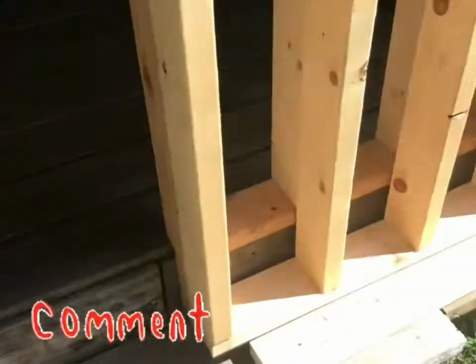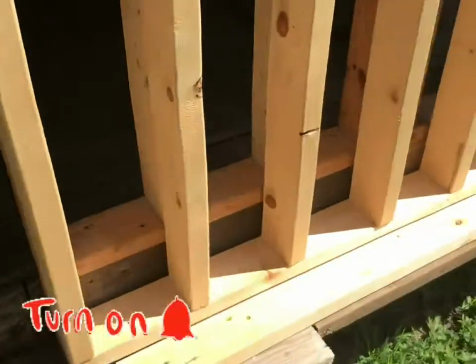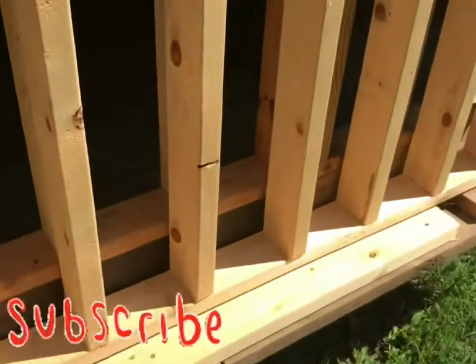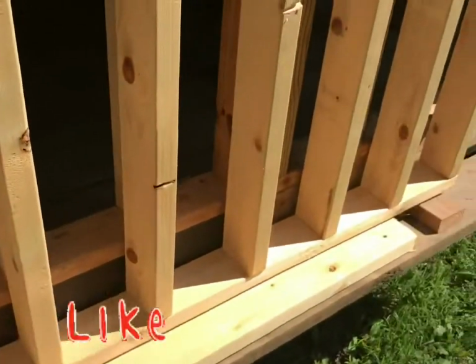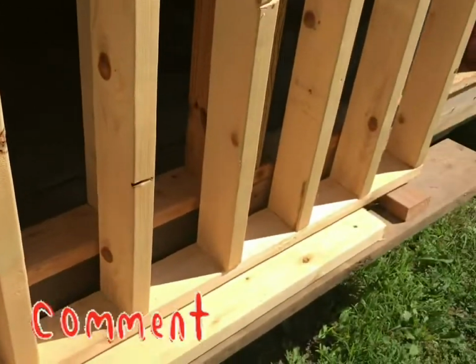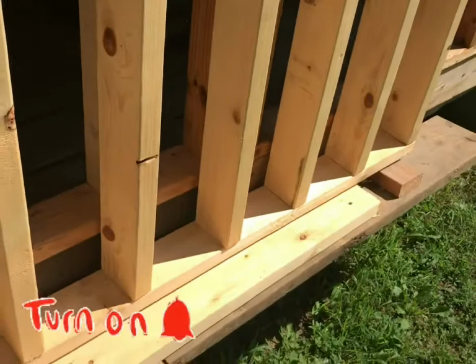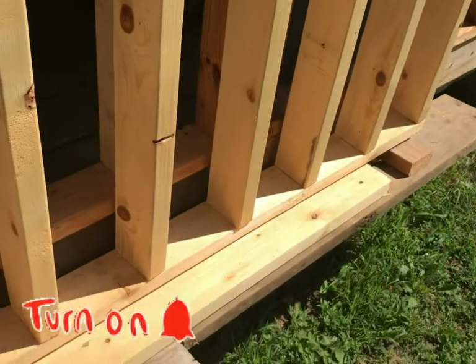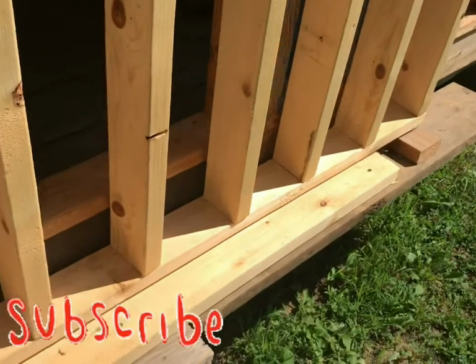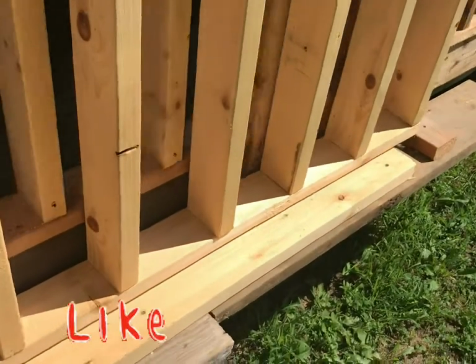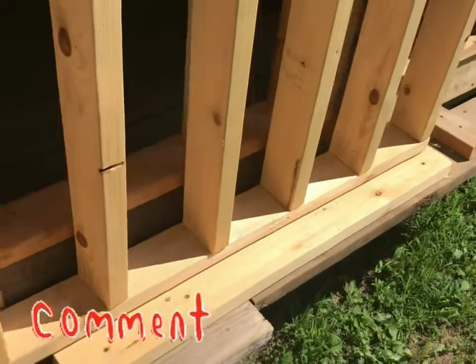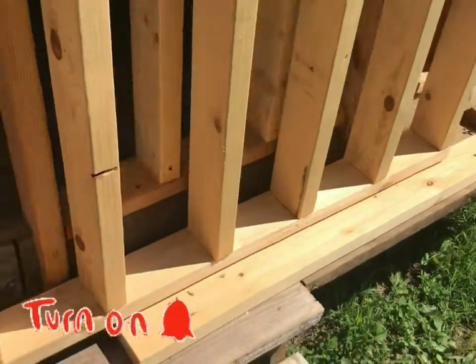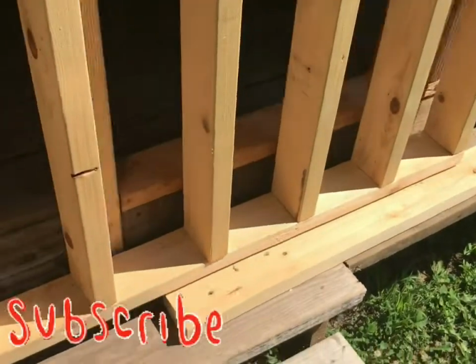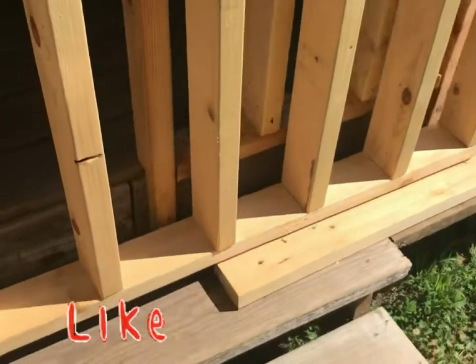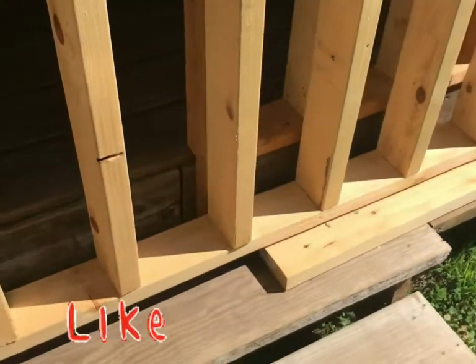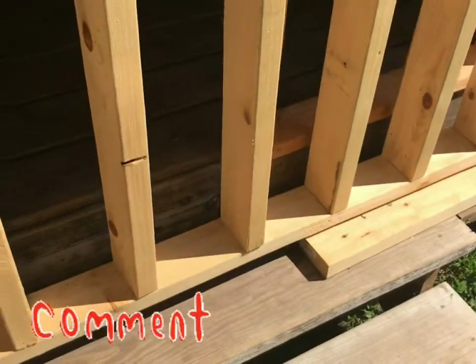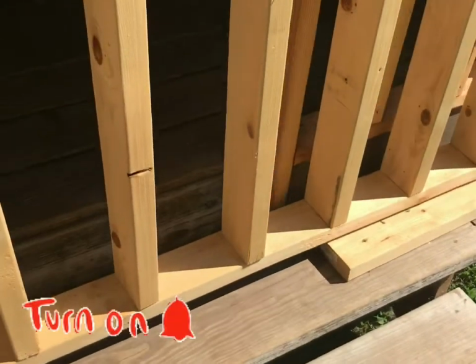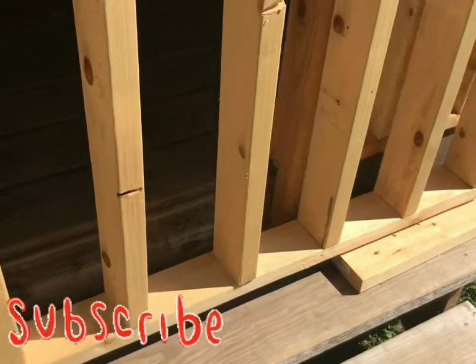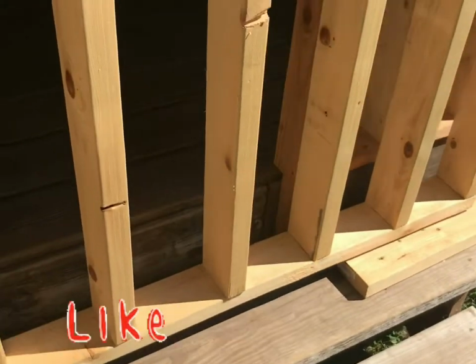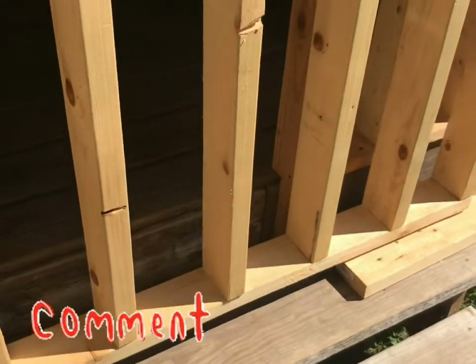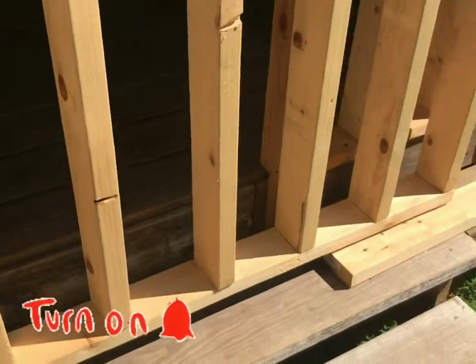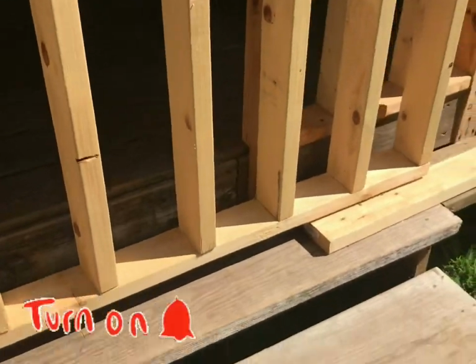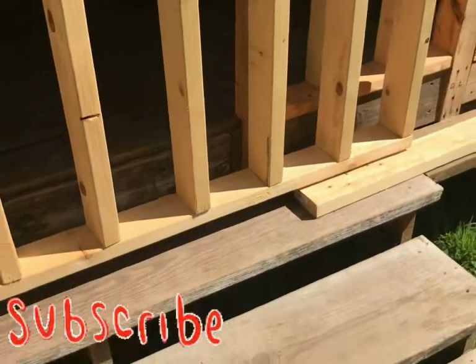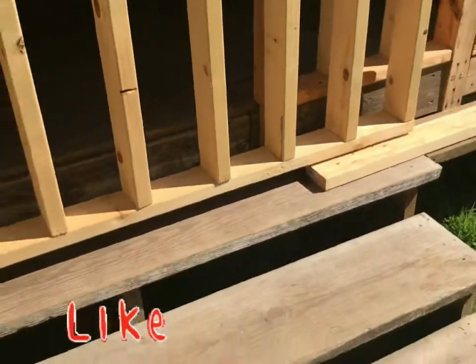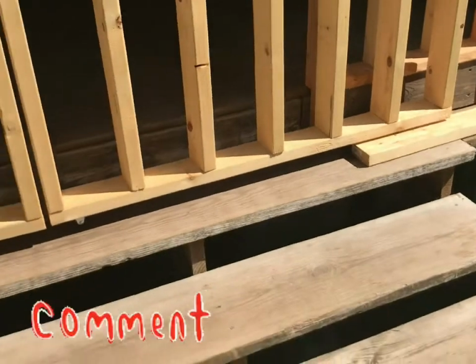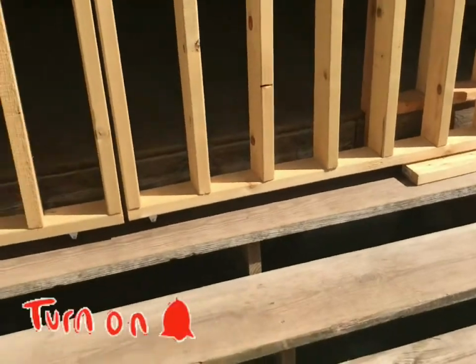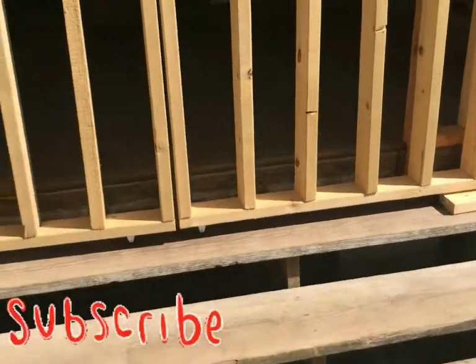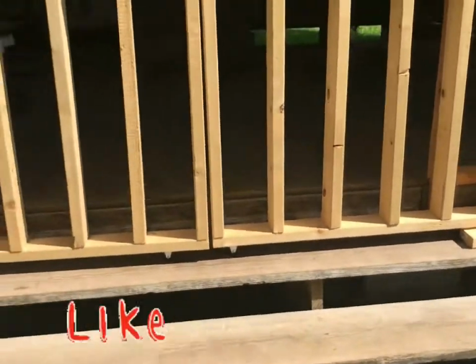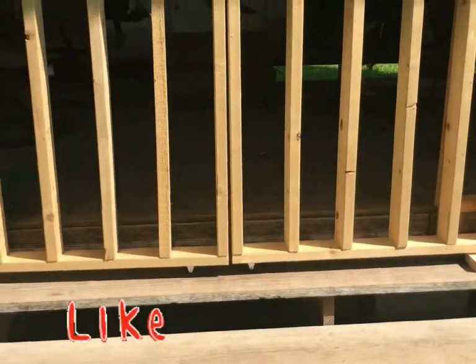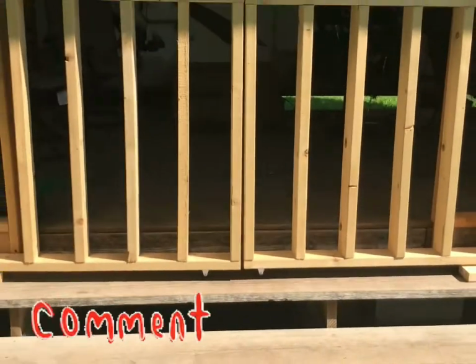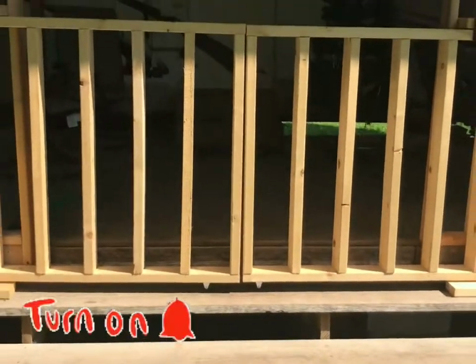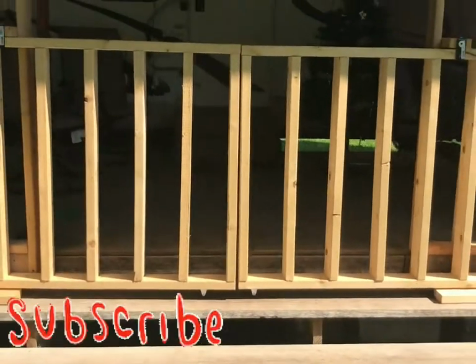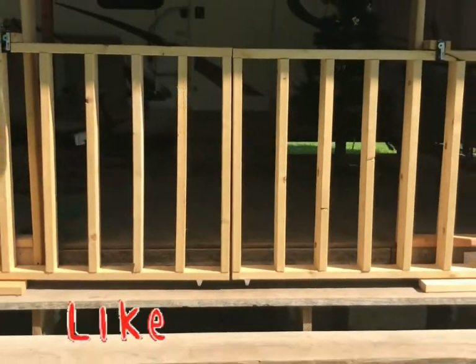Basically what I got going on is almost a framed-up wall, and I have two rollers on each section.